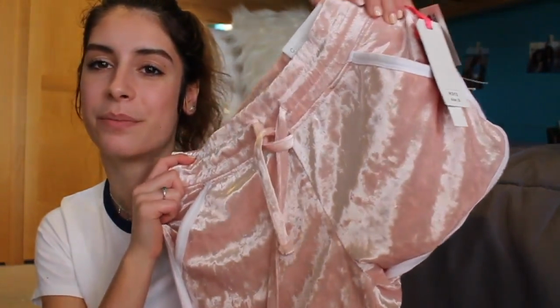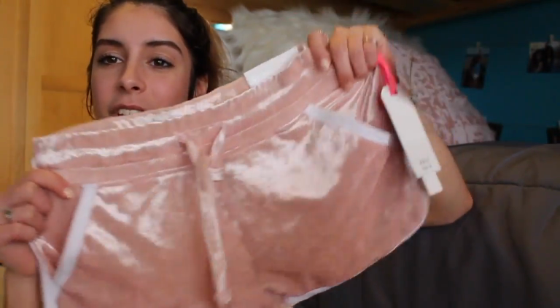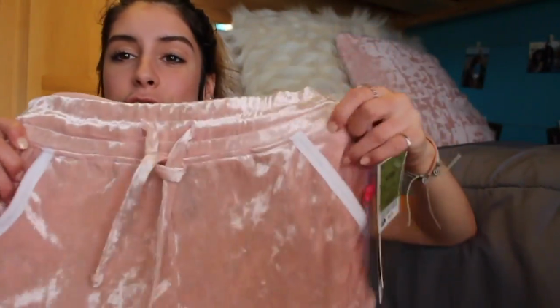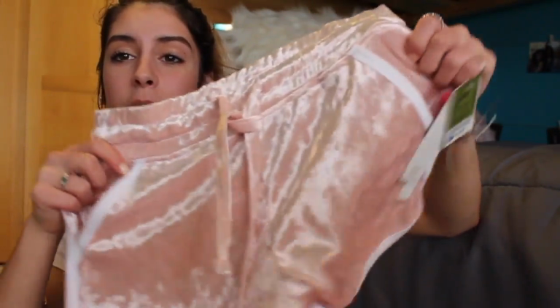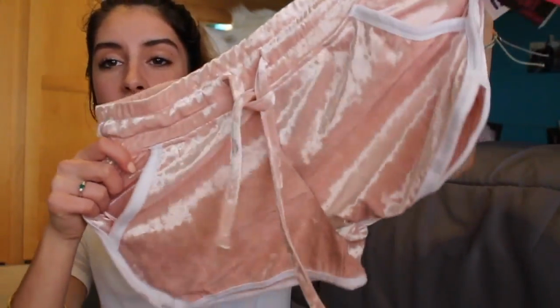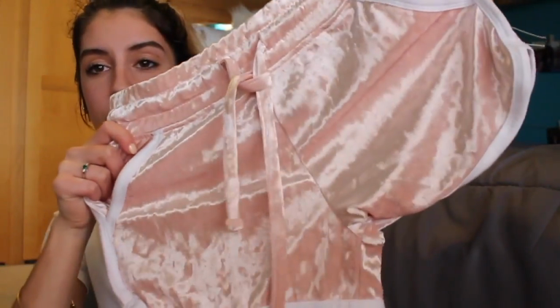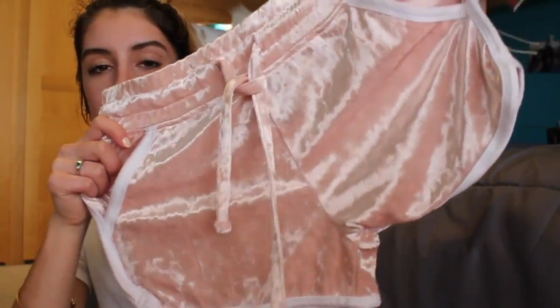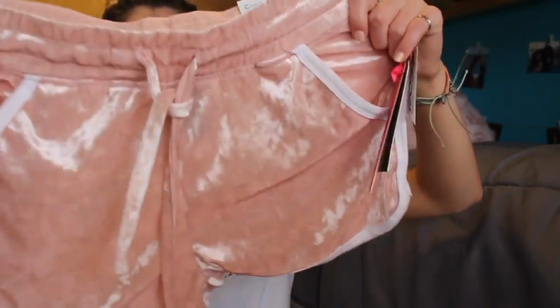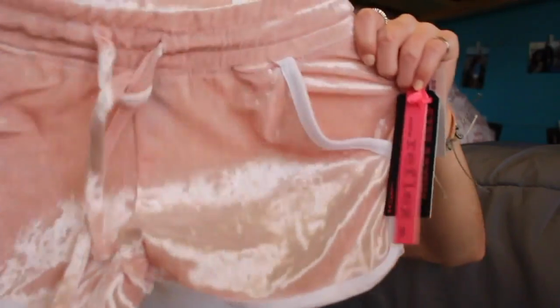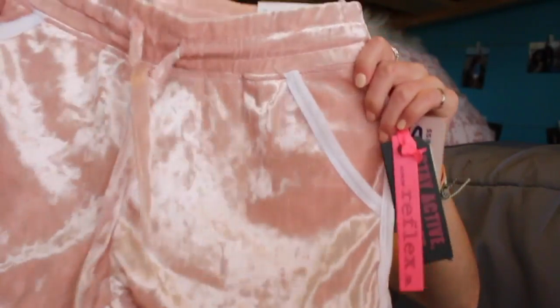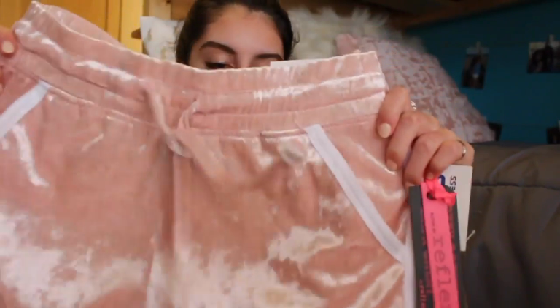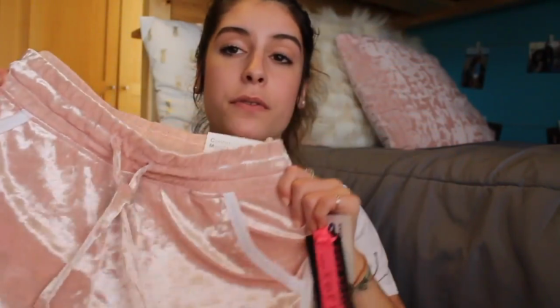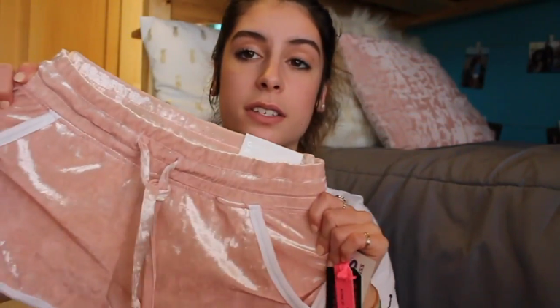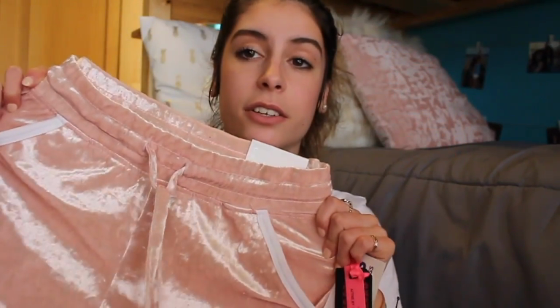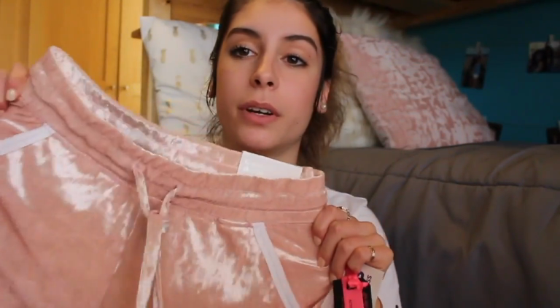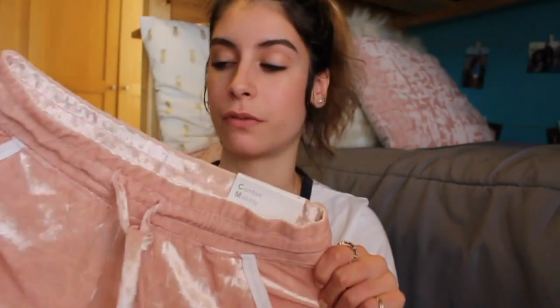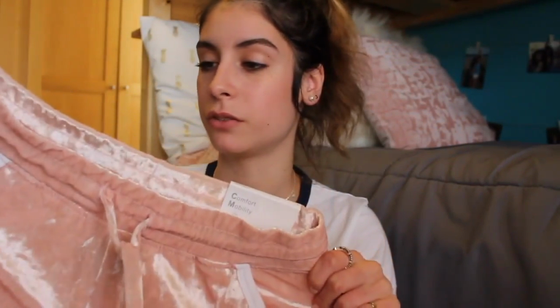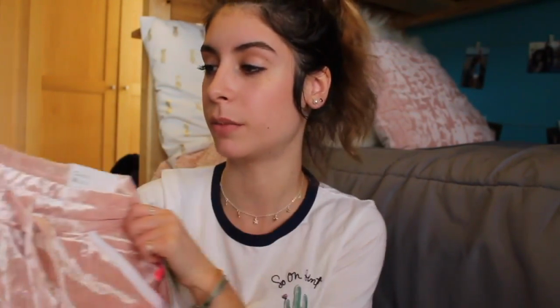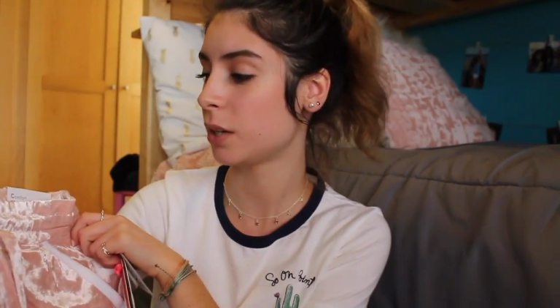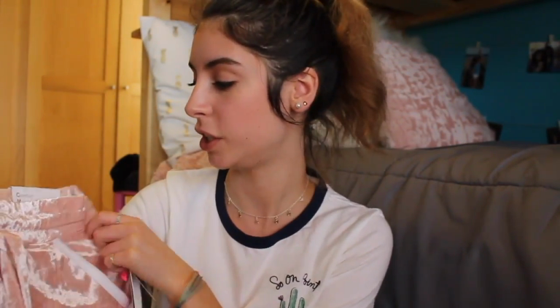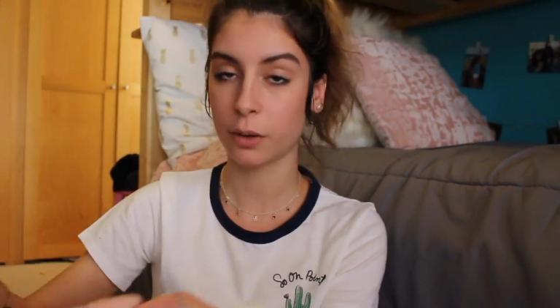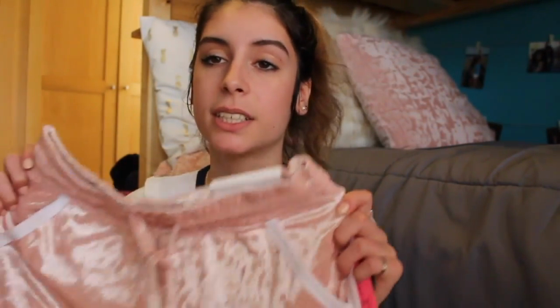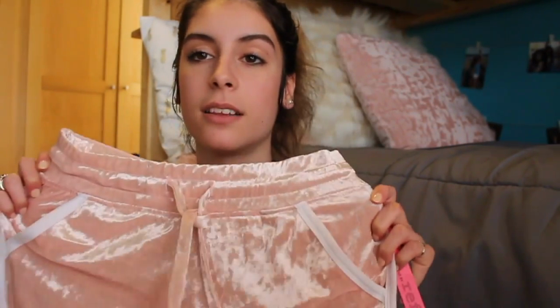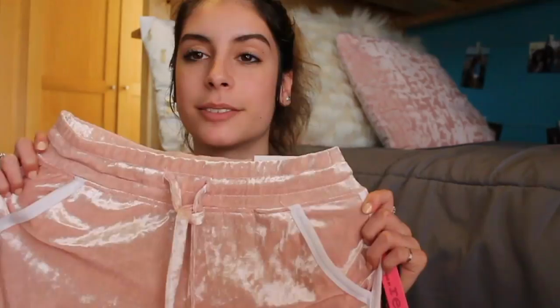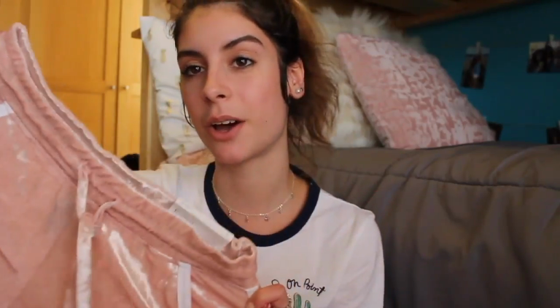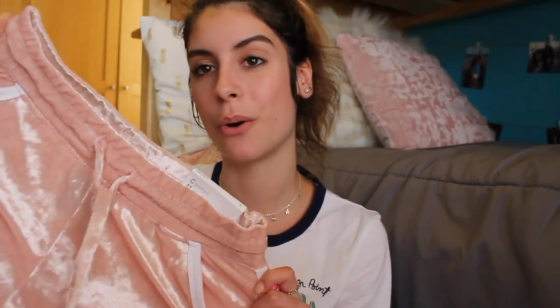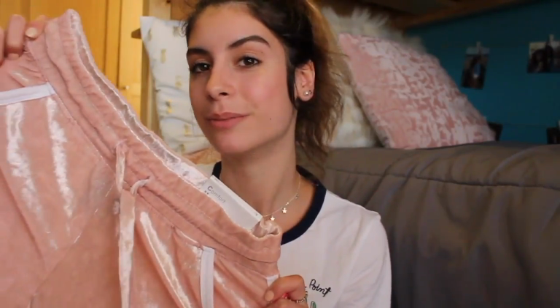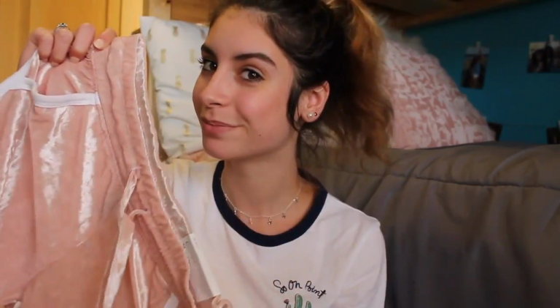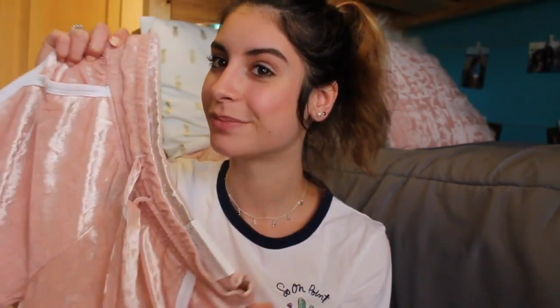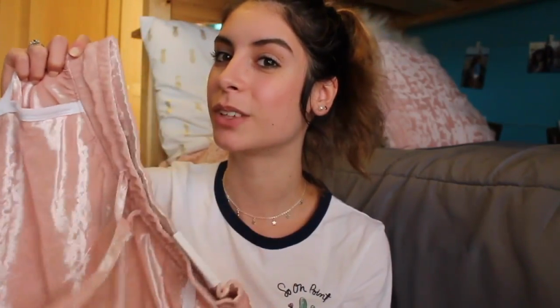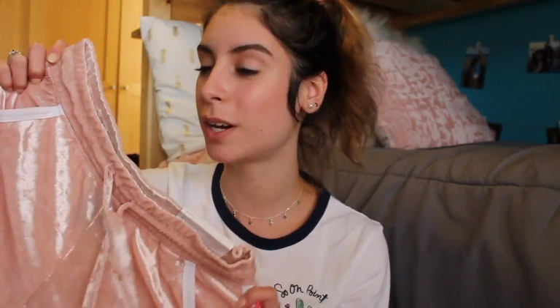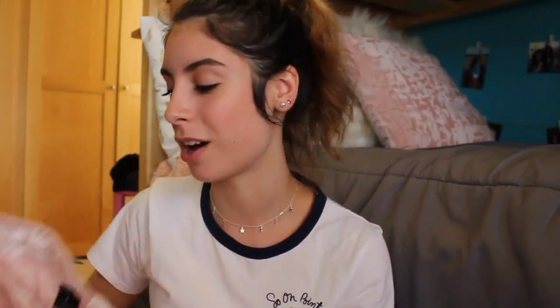The velvet shorts are super comfortable. I highly recommend — if you have a Ross near you, go find some because they were cheap: only six dollars. Go hit up Ross!